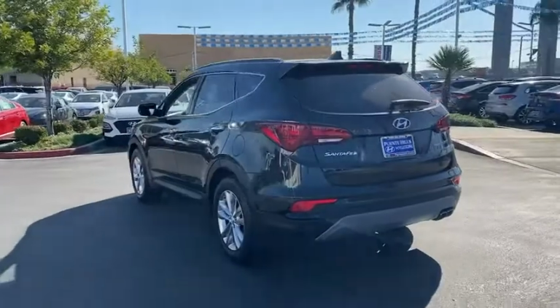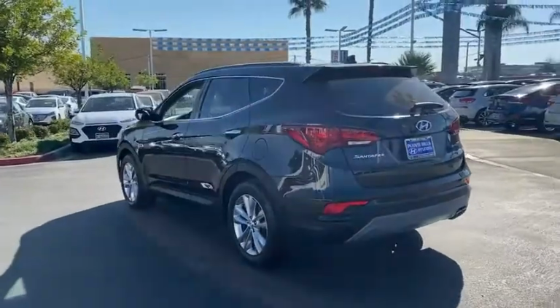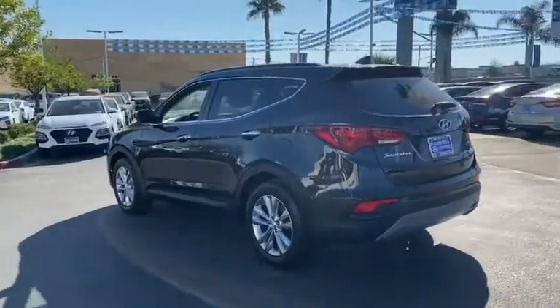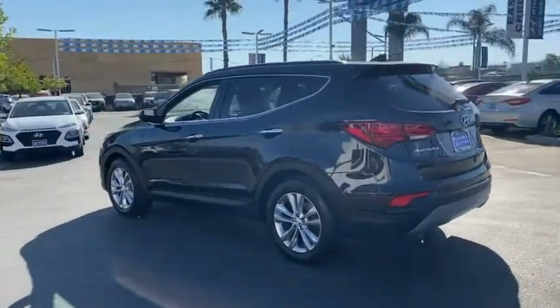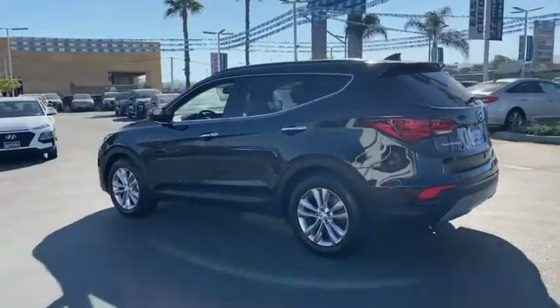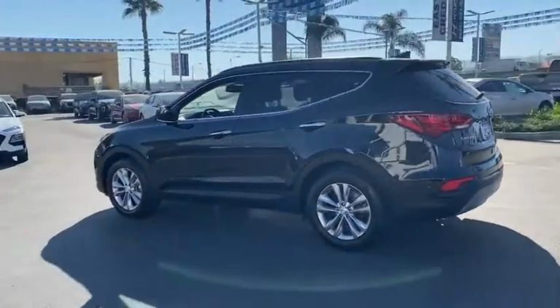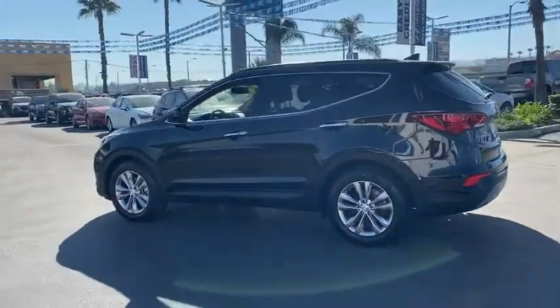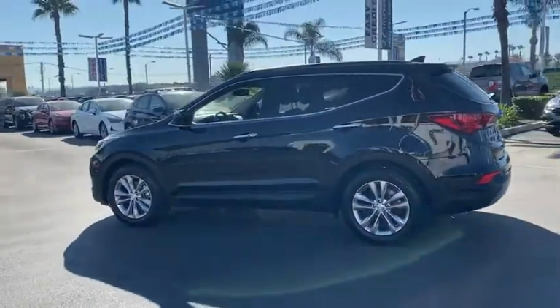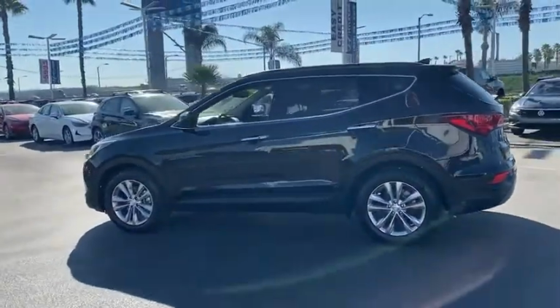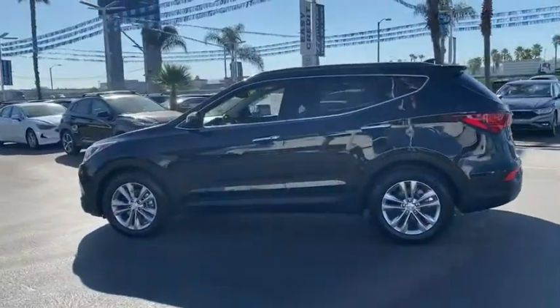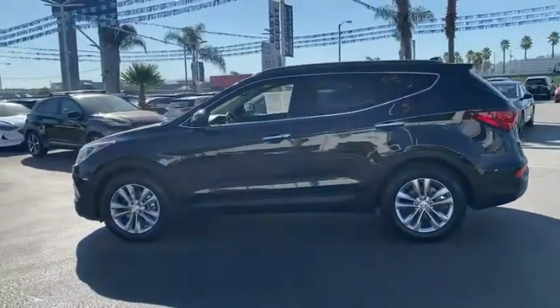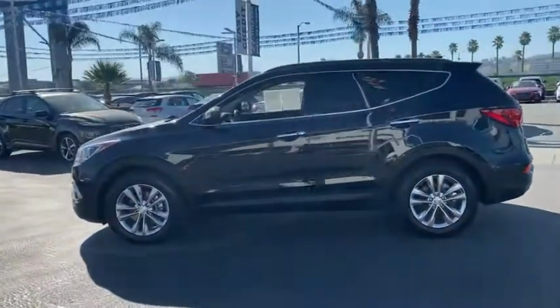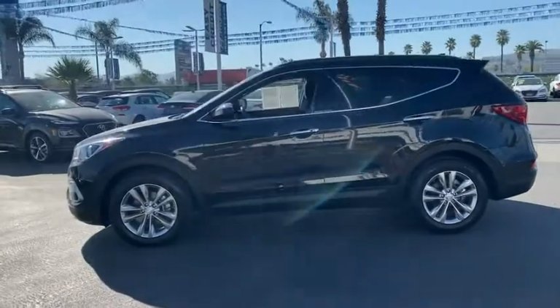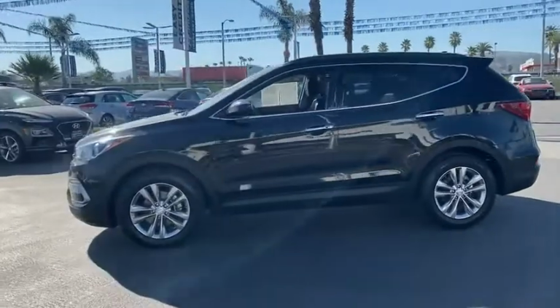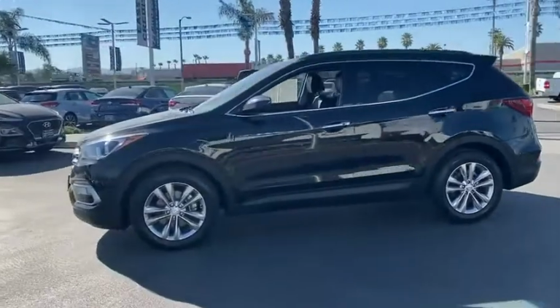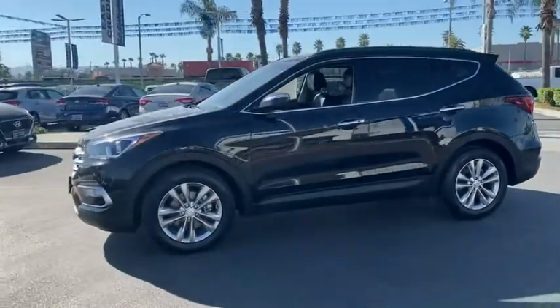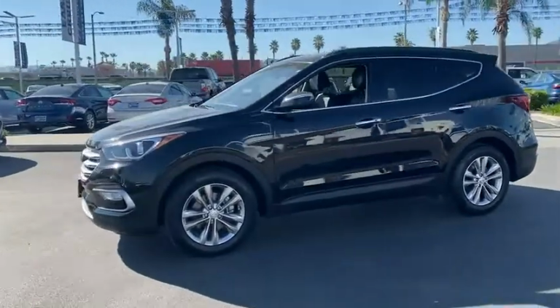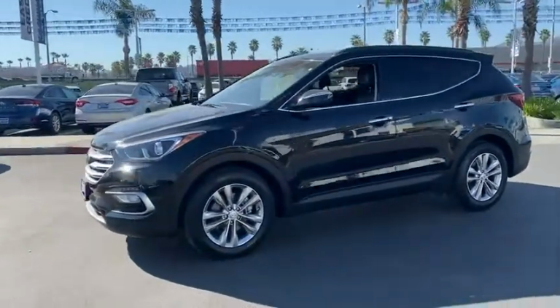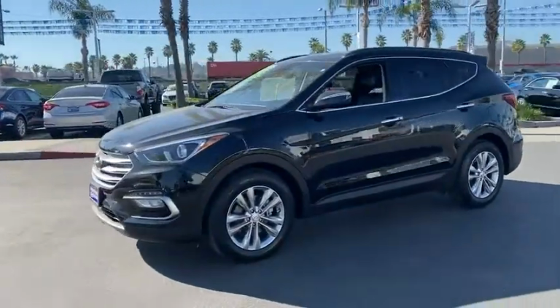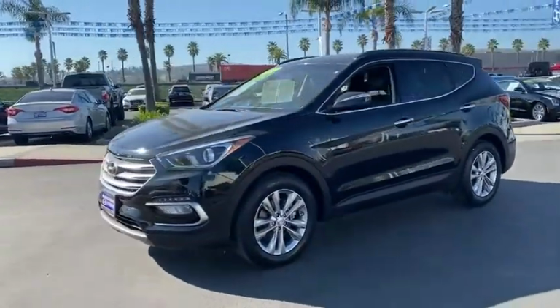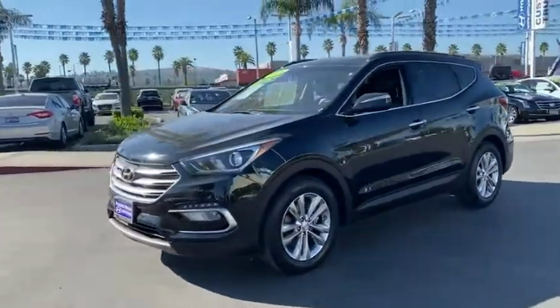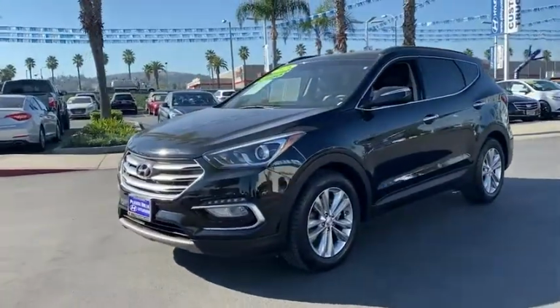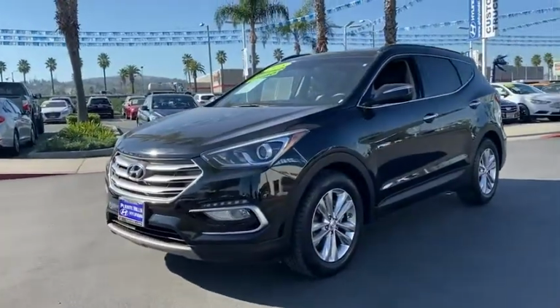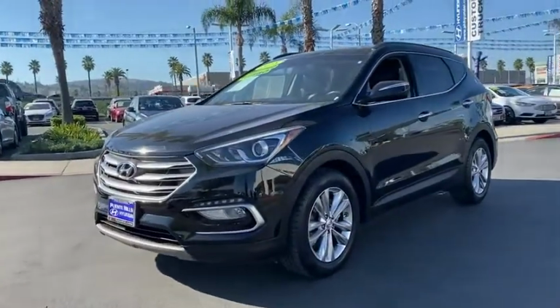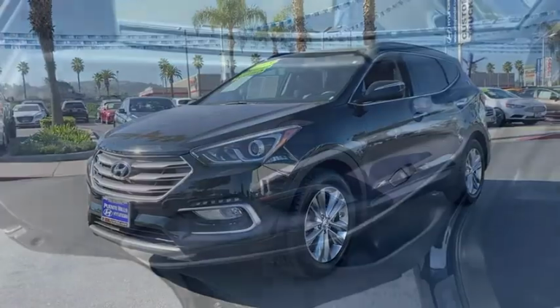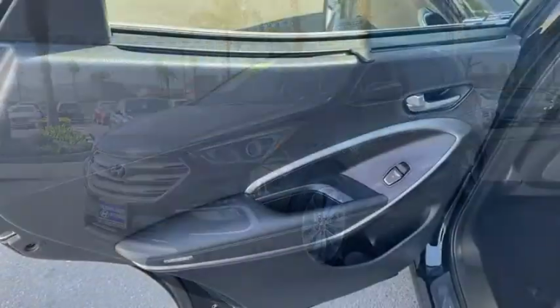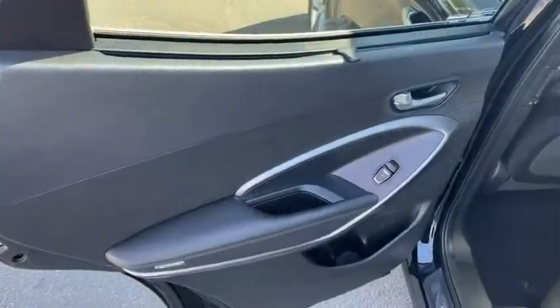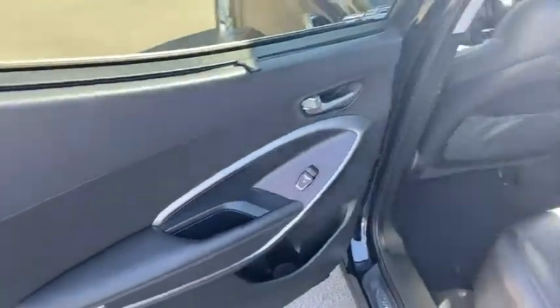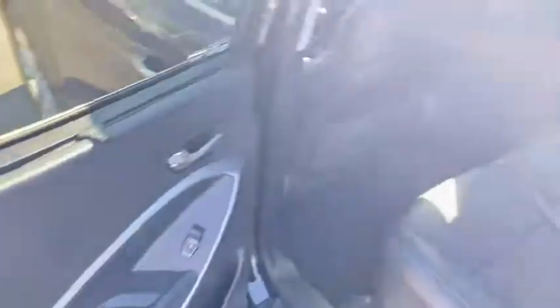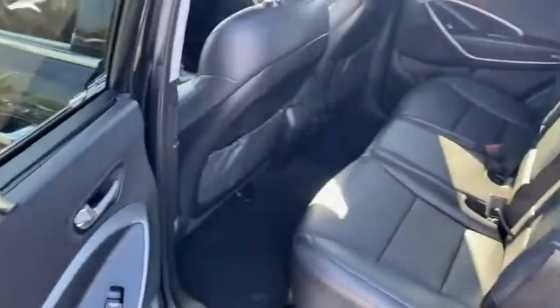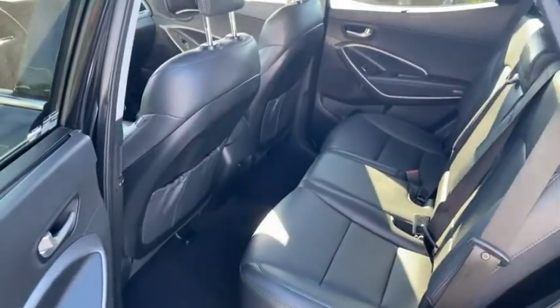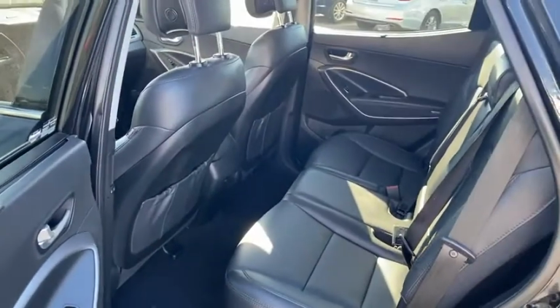Power passenger seat, anti-lock braking system, traction control, Bluetooth wireless data, hands-free phone, power steering, home link garage door opener, cruise control, aluminum wheels, hands-free communication, rear defrost.